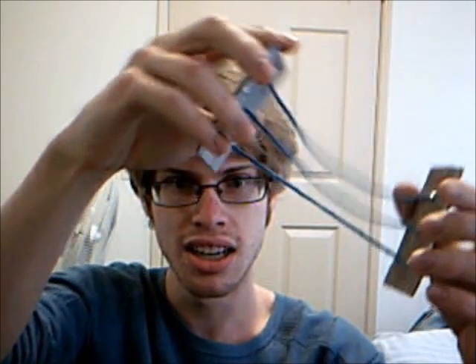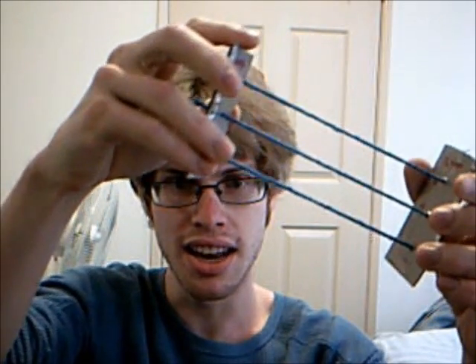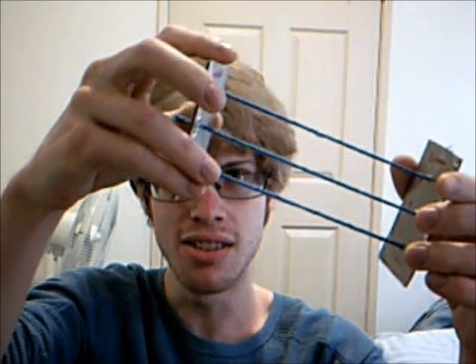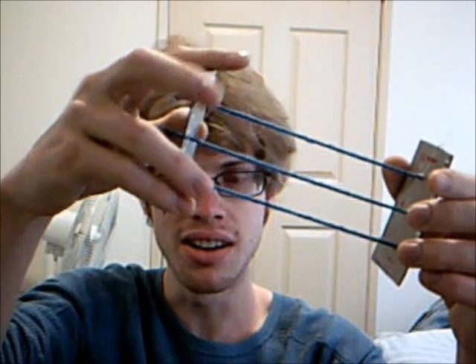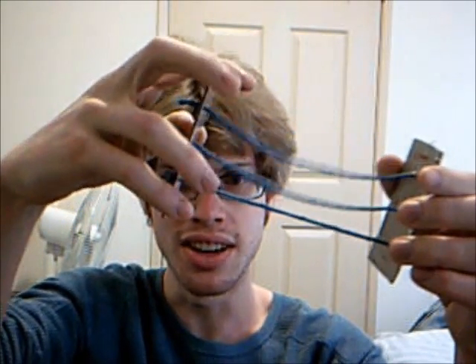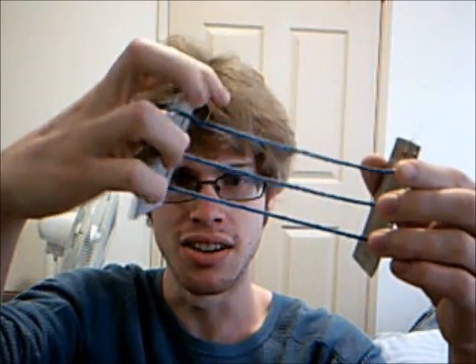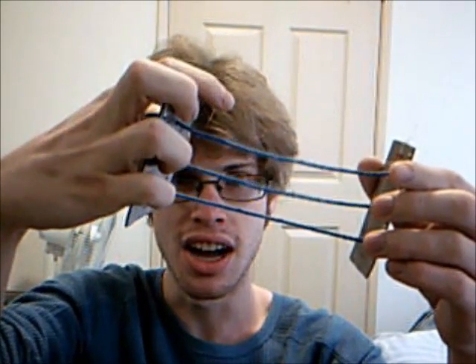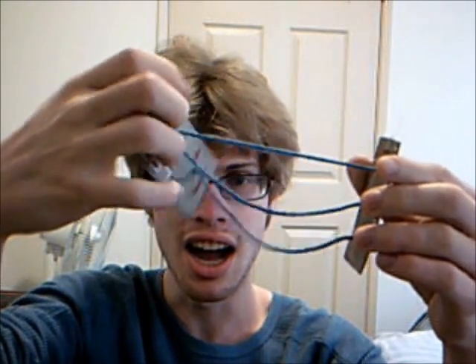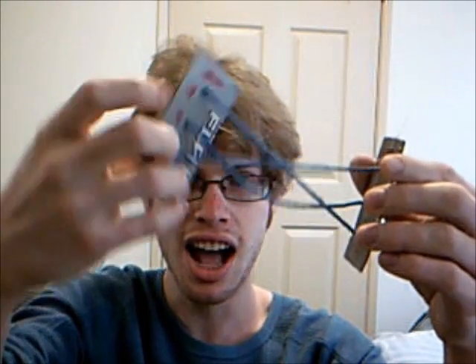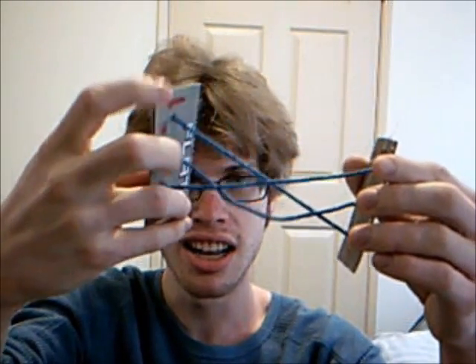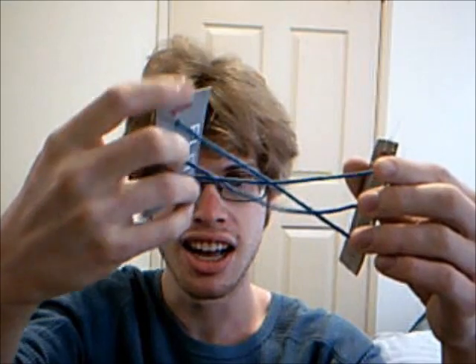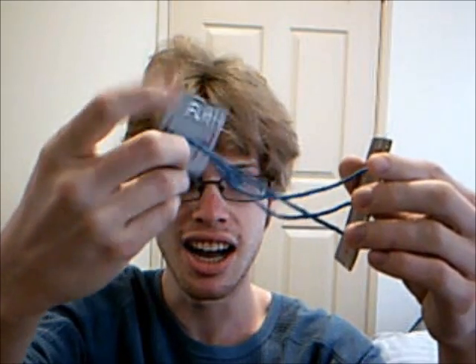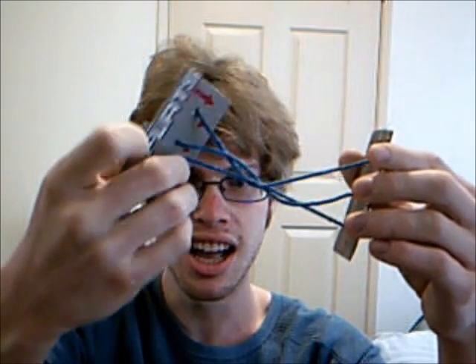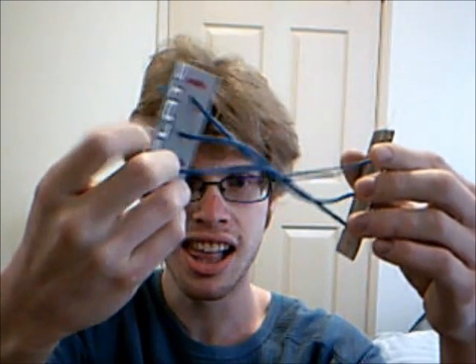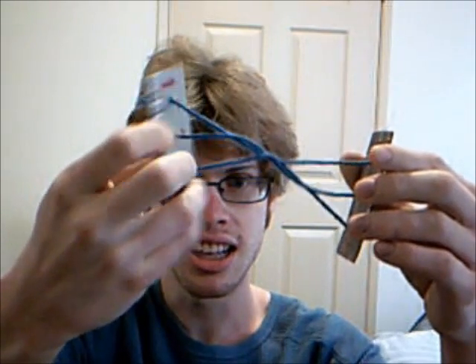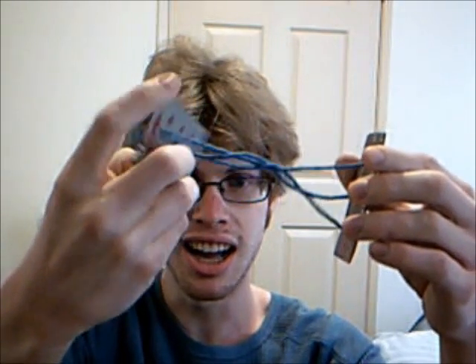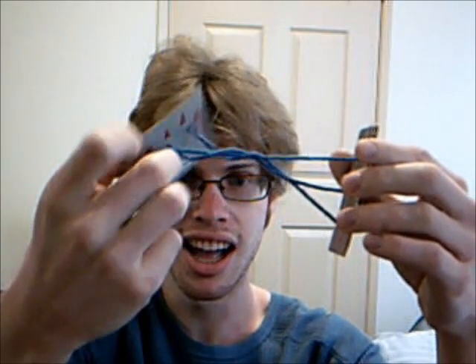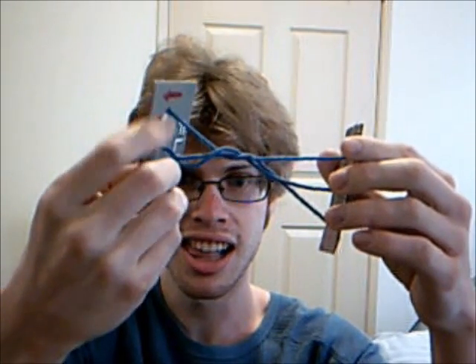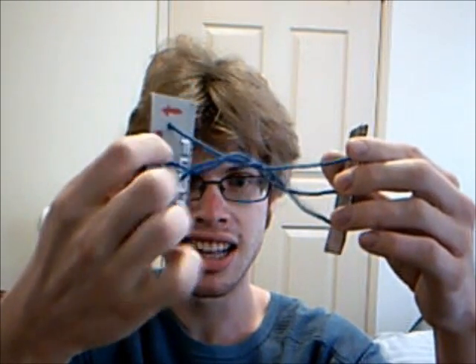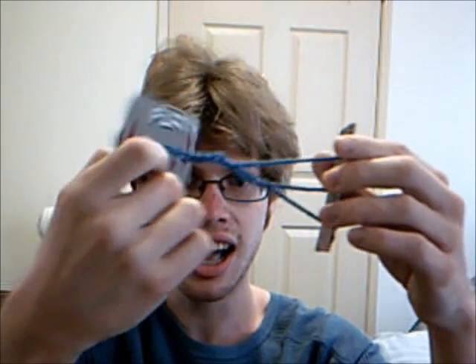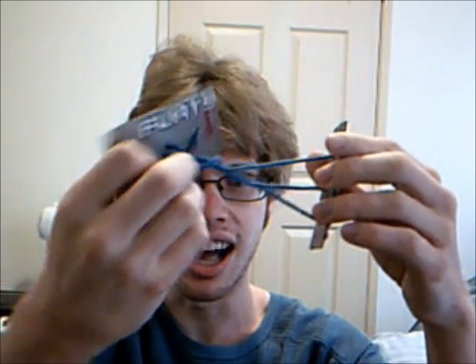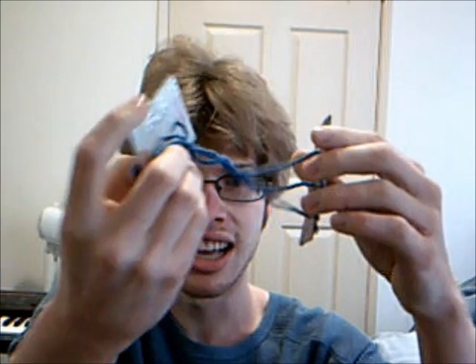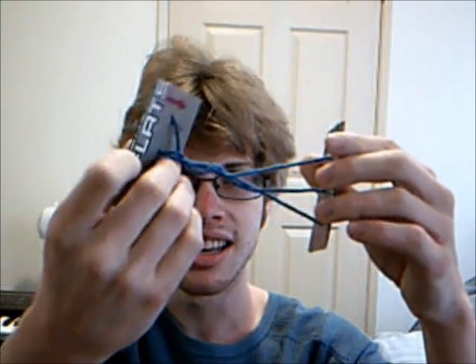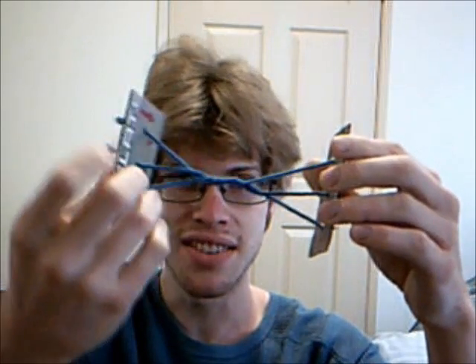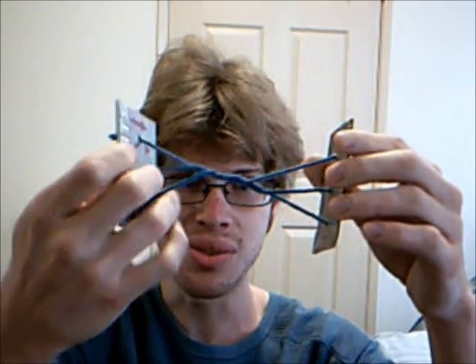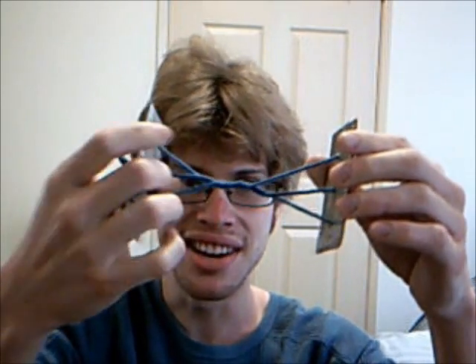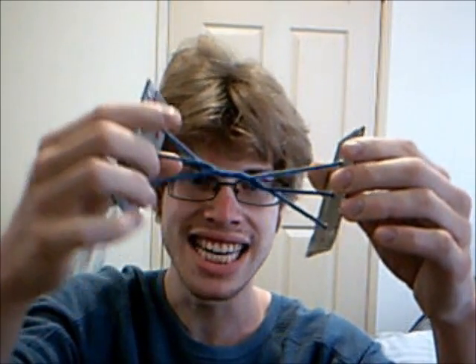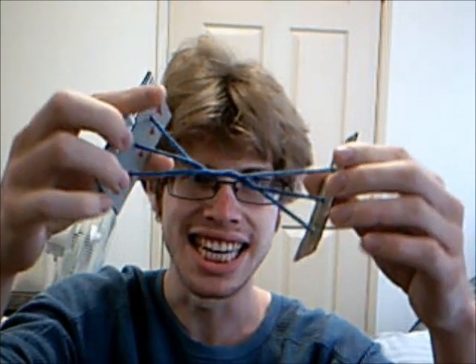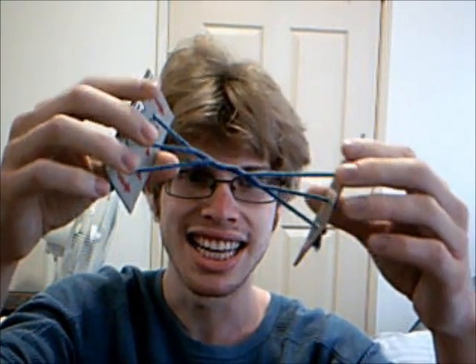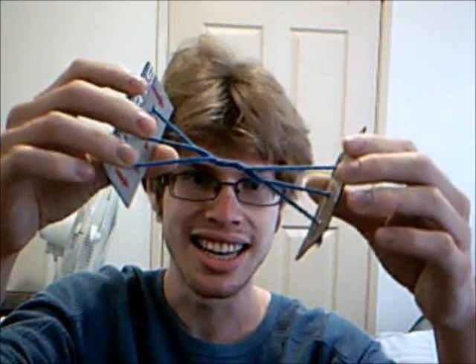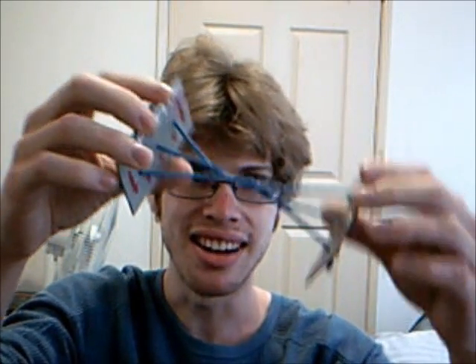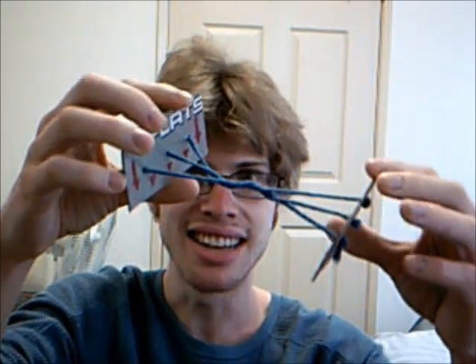And now we go a little bit of... 720 degree rotation. Now they're all tangled up.